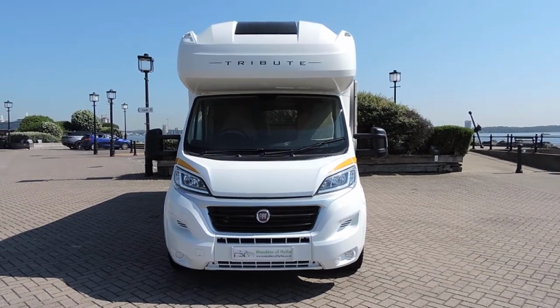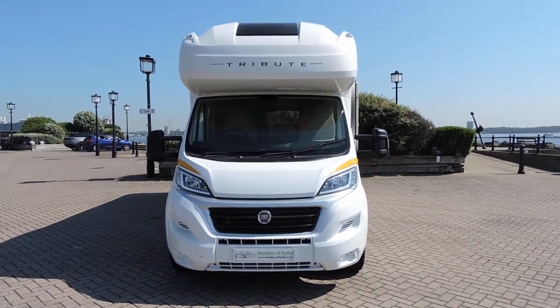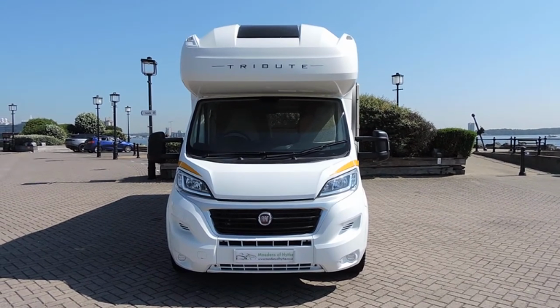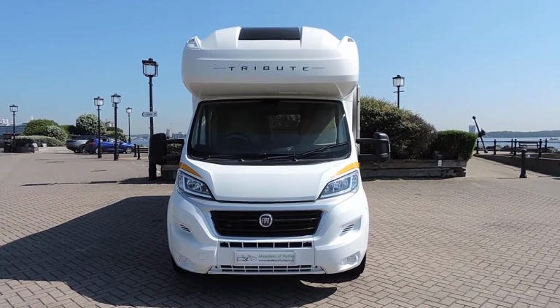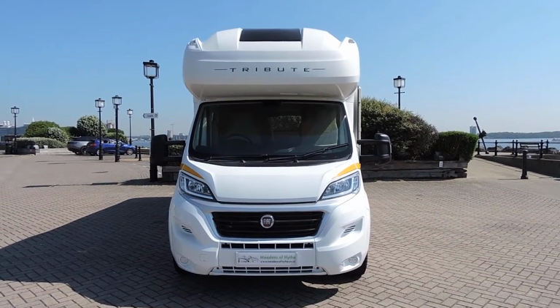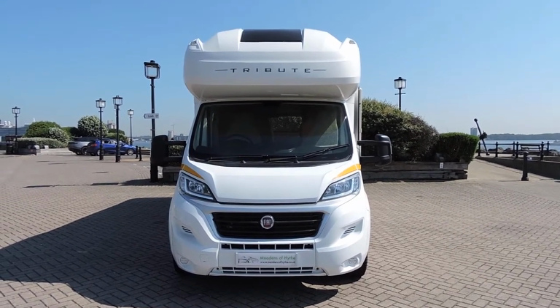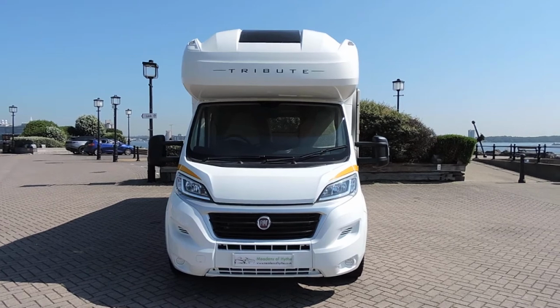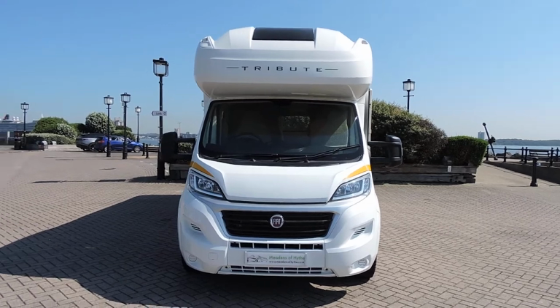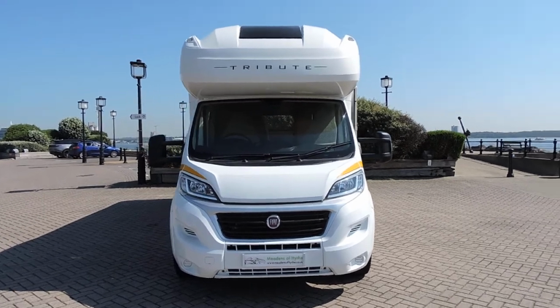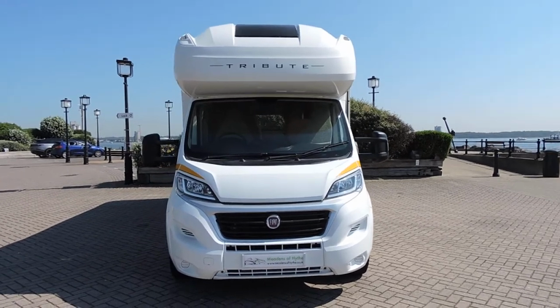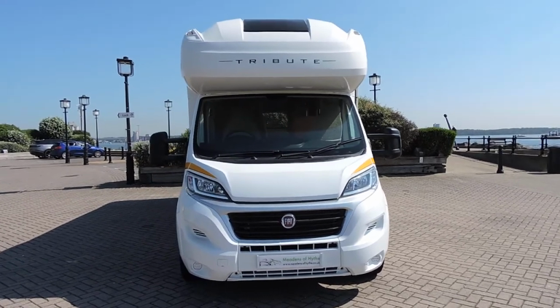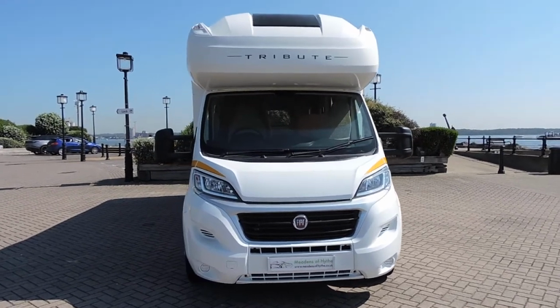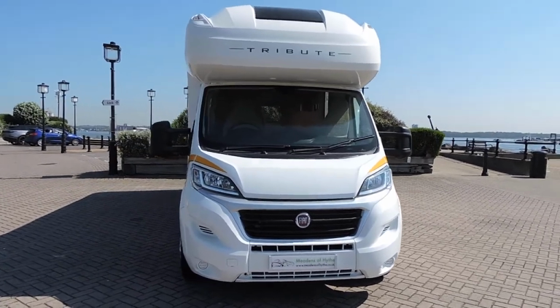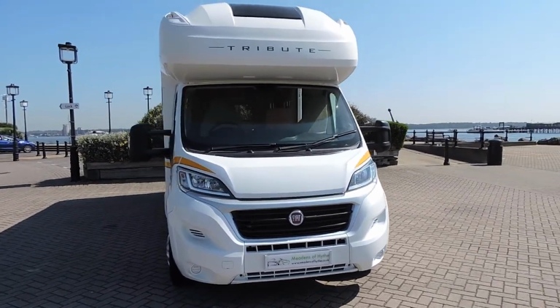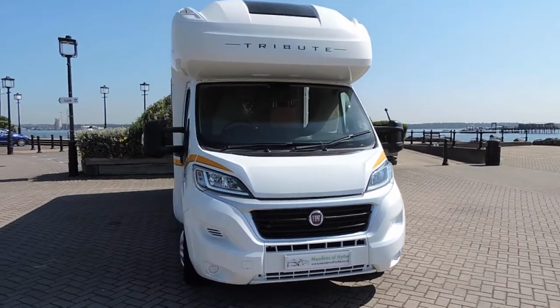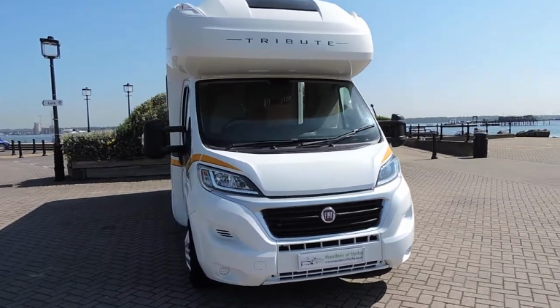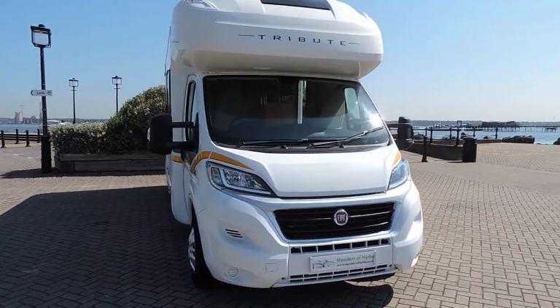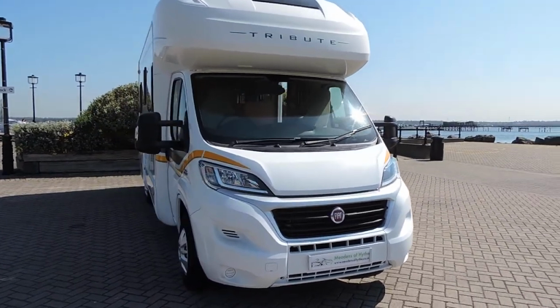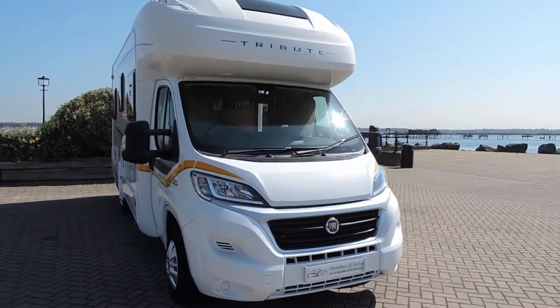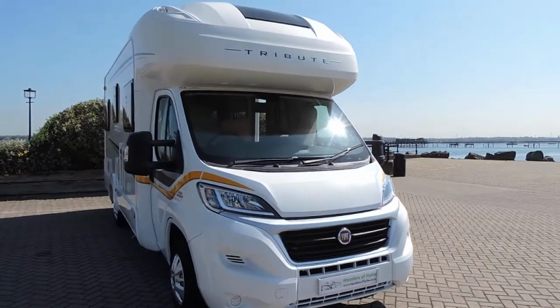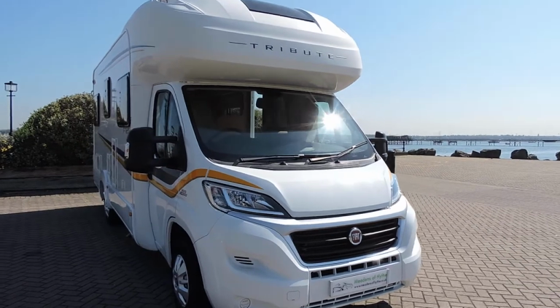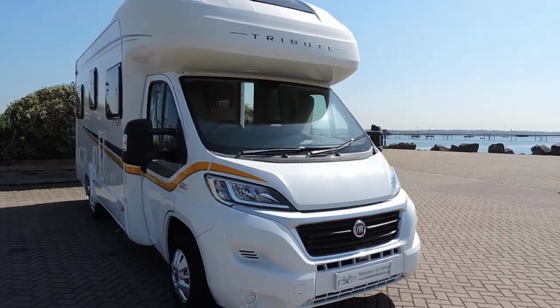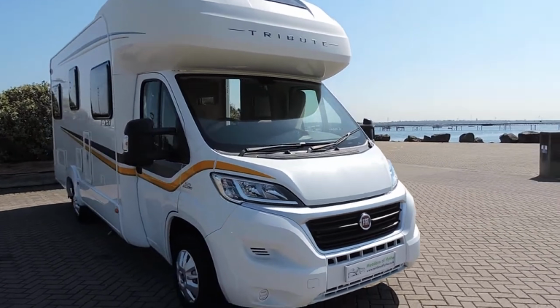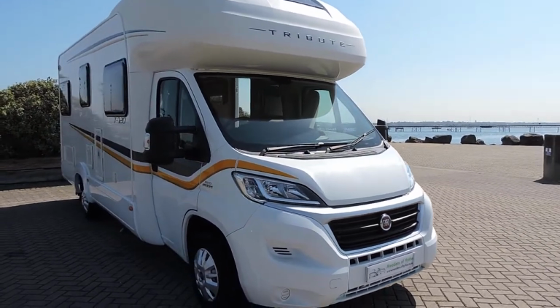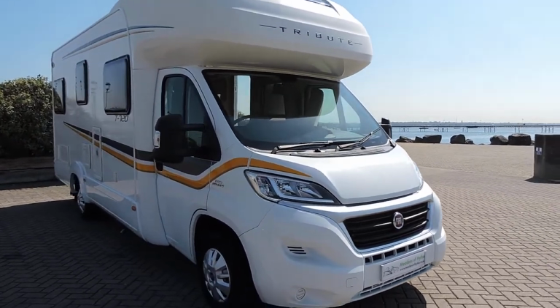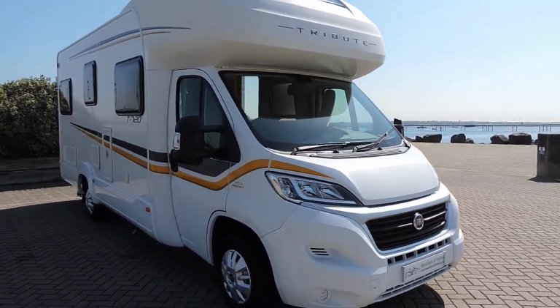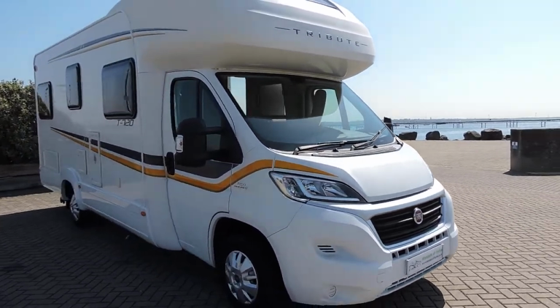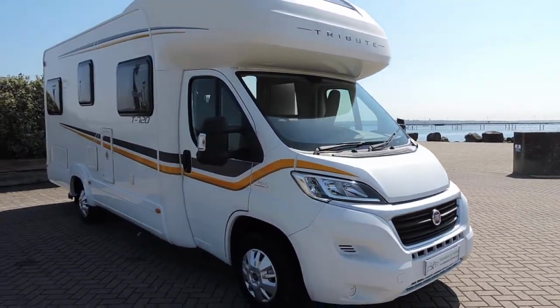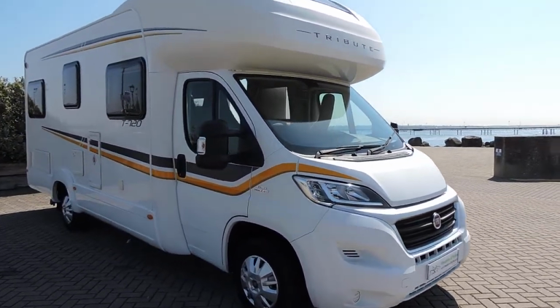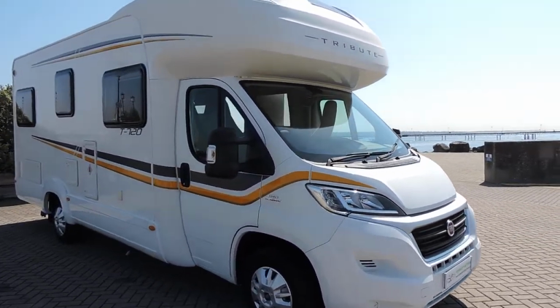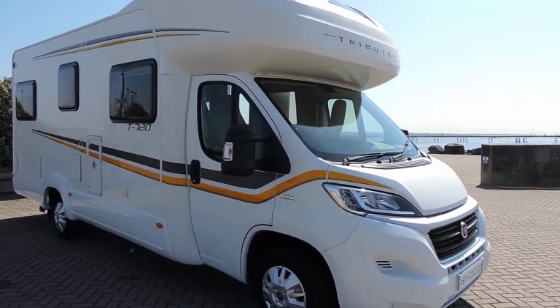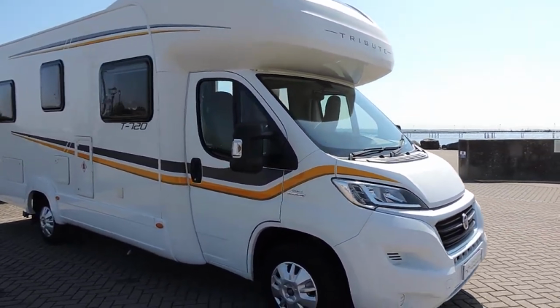2015 Autotrail Tribute T720 sixth berth motorhome. This has had one private owner from new and done 8,000 miles.